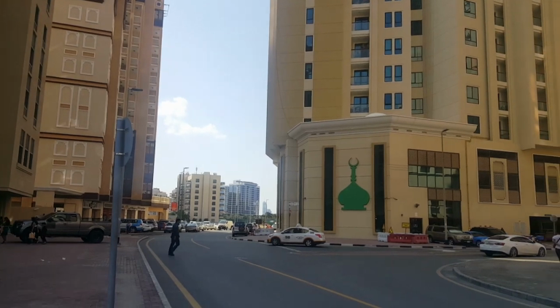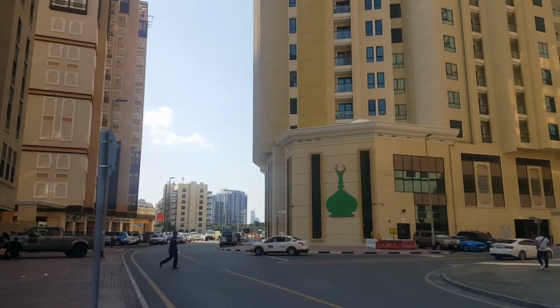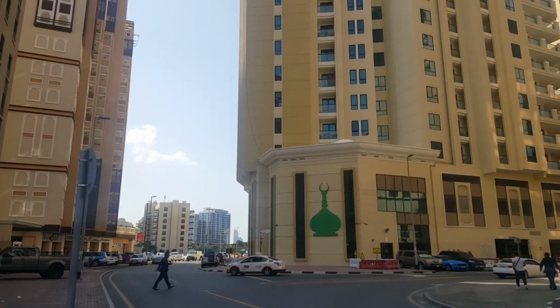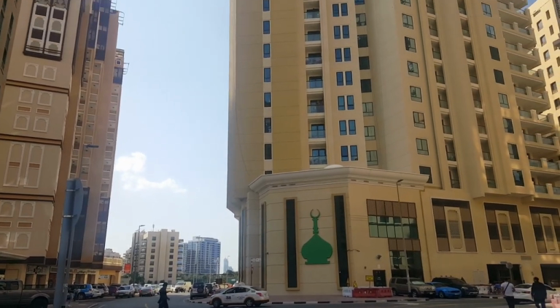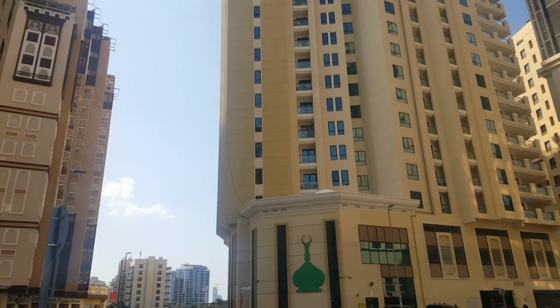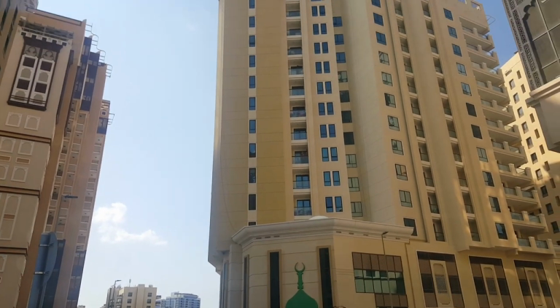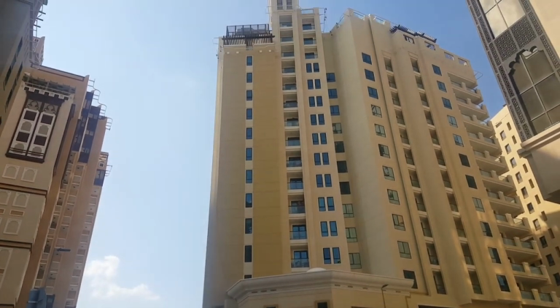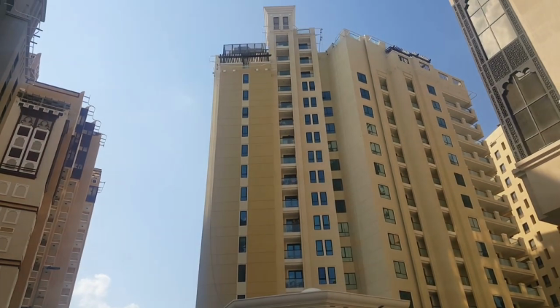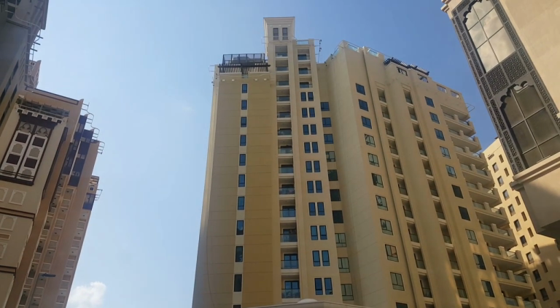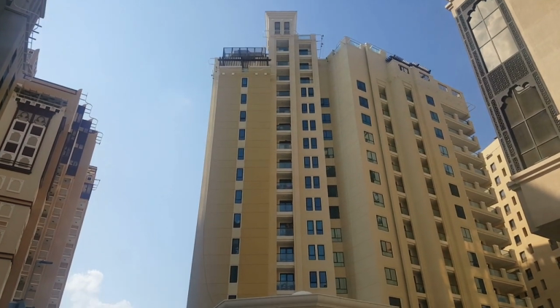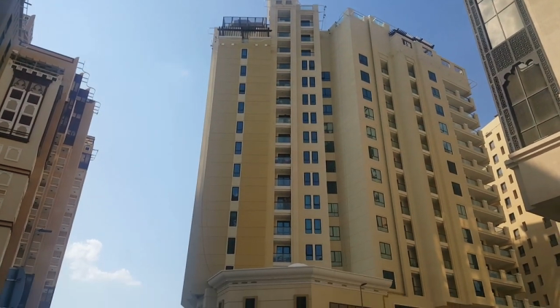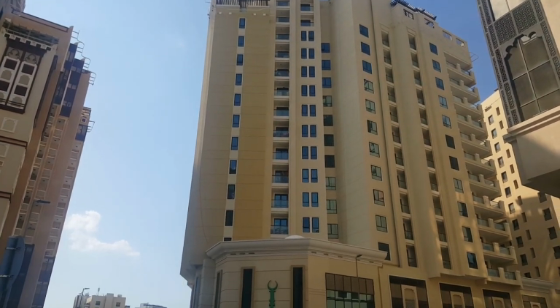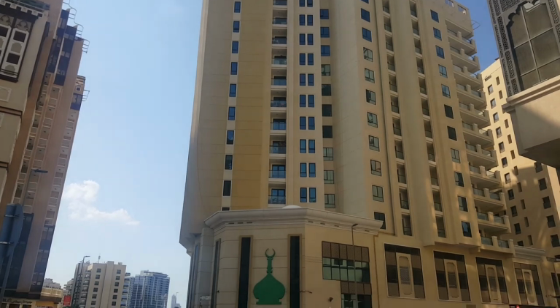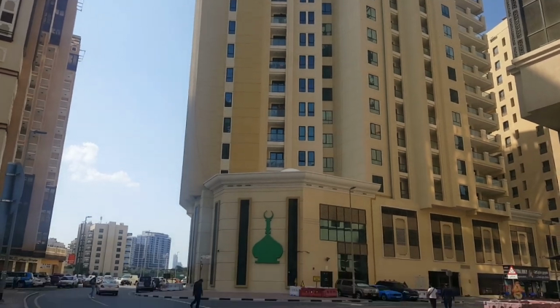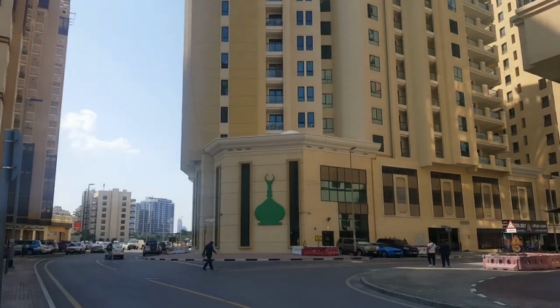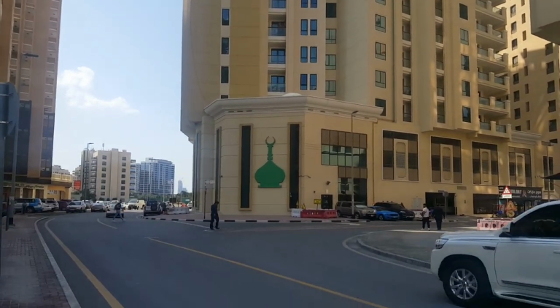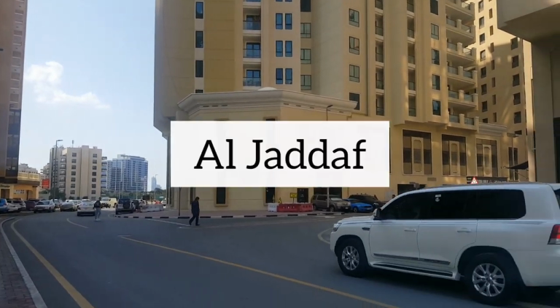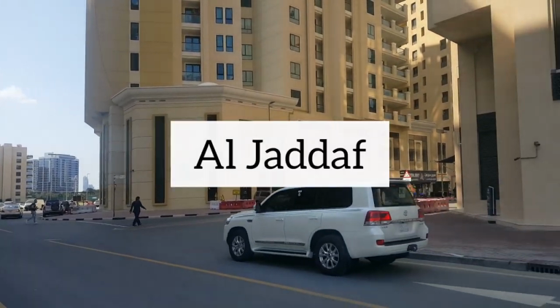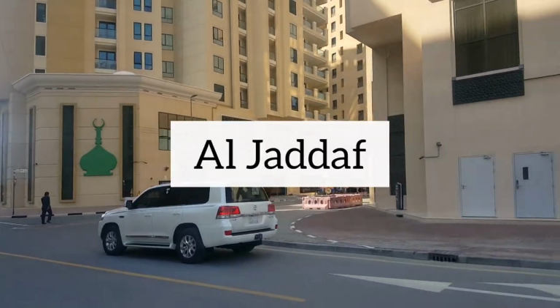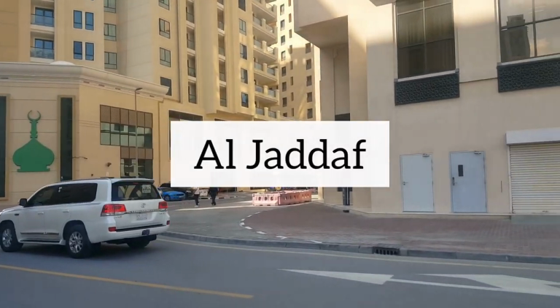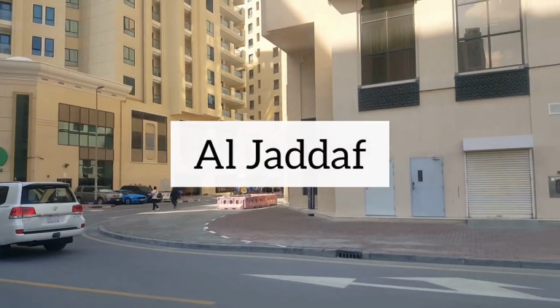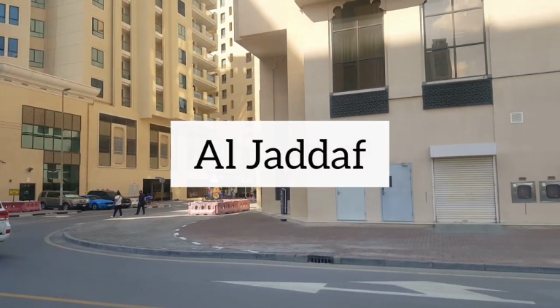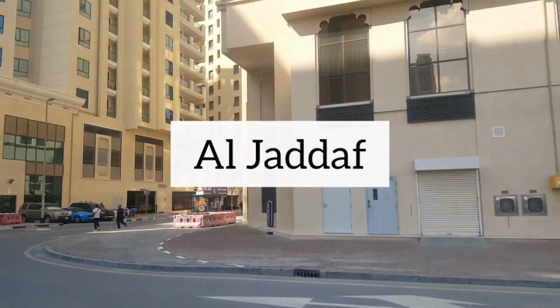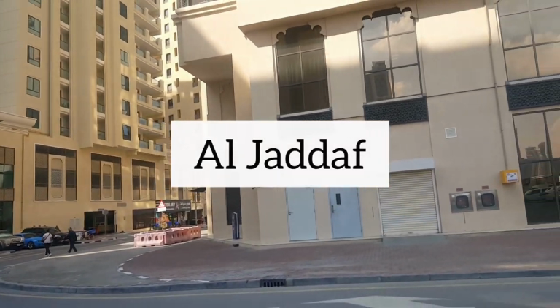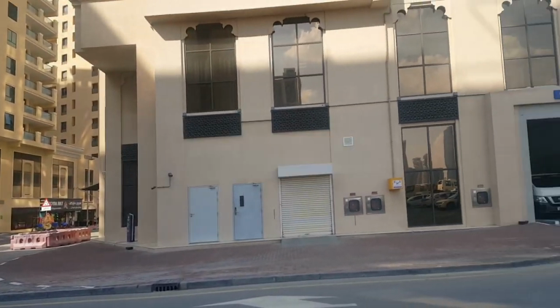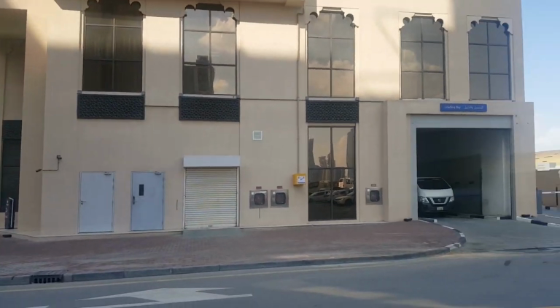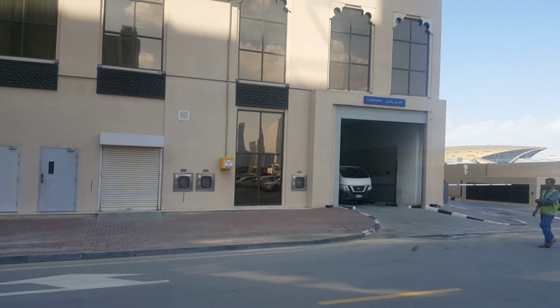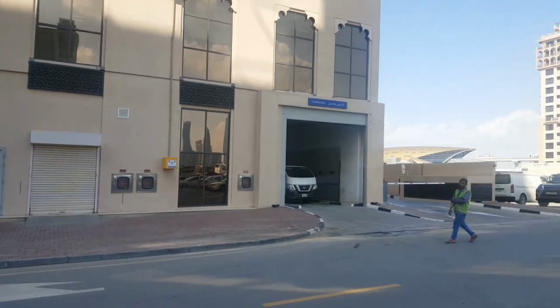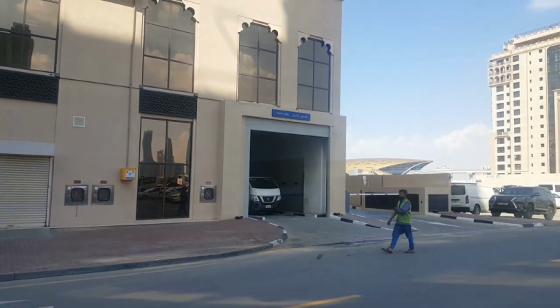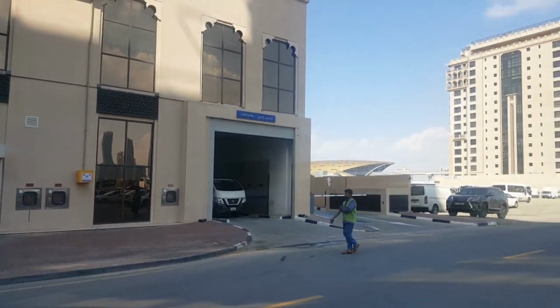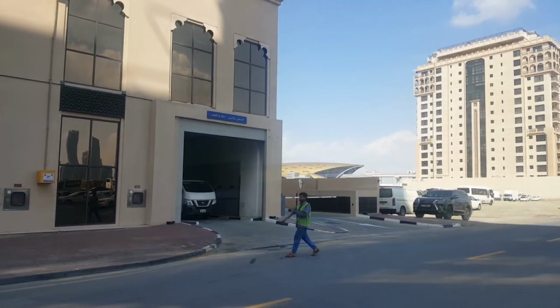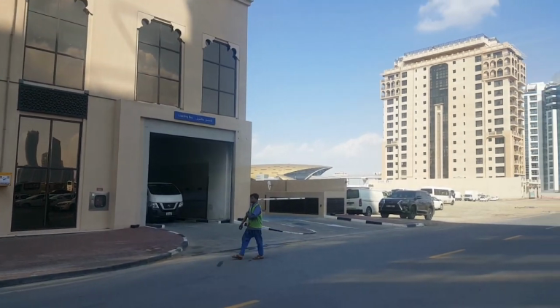Welcome to another Philly 2 Dubai Realtor video. We are here in Al Jedef, Dubai, to give you a tour and tell you a little bit about this area, should you consider making Al Jedef your new home.